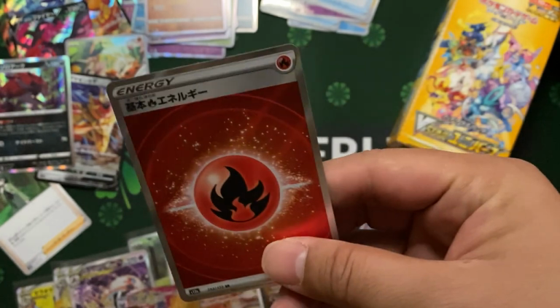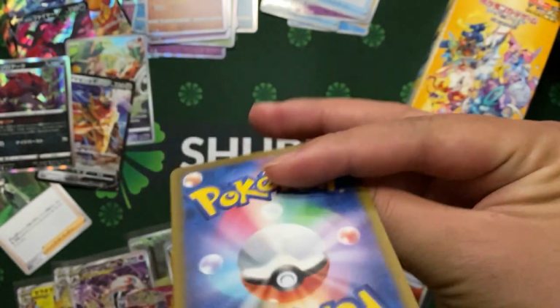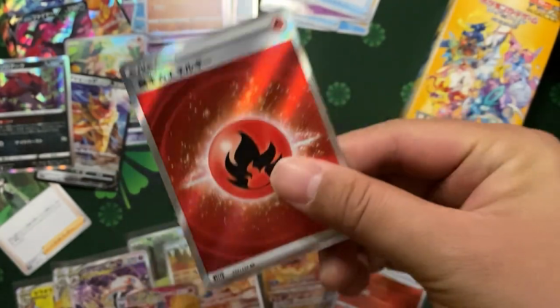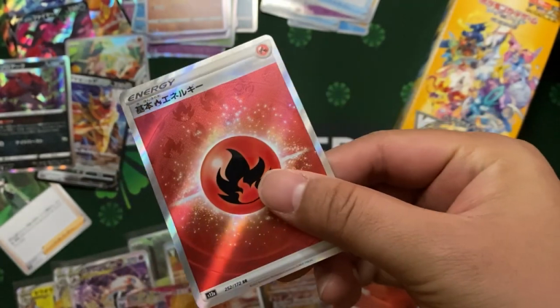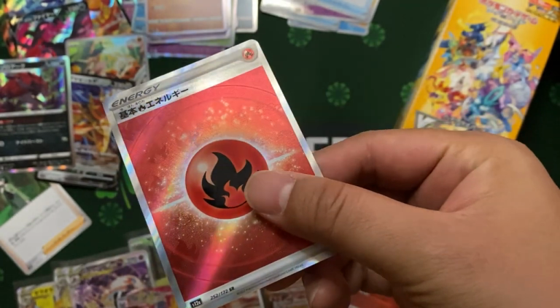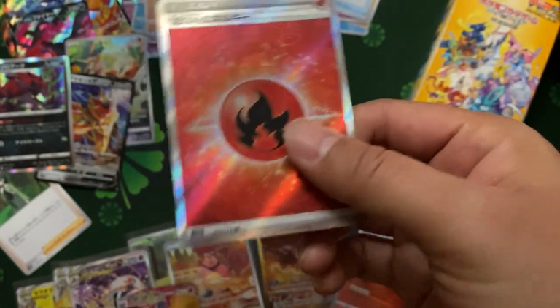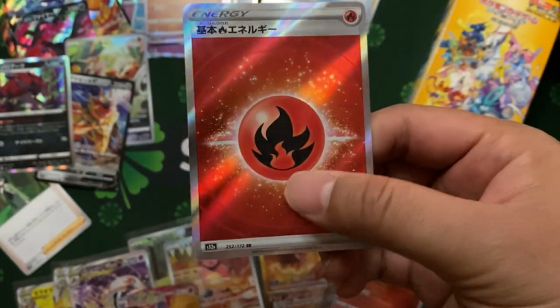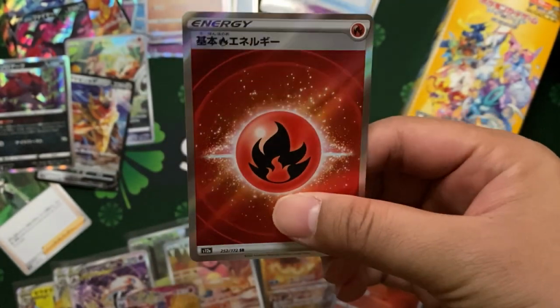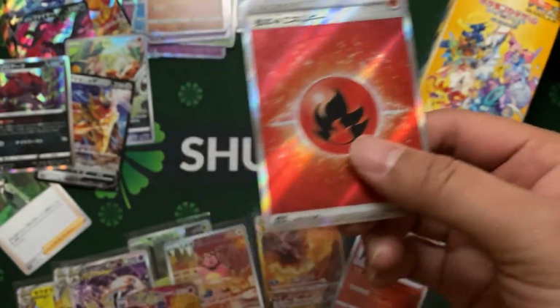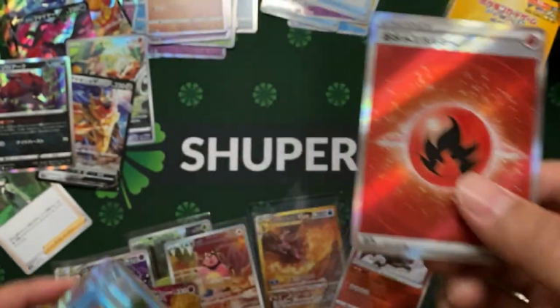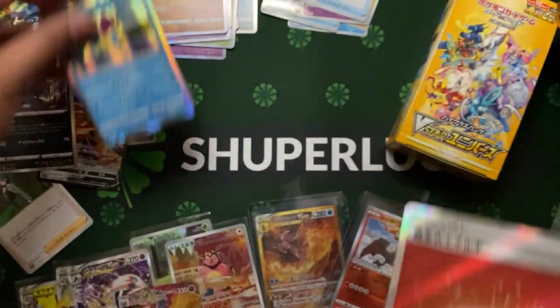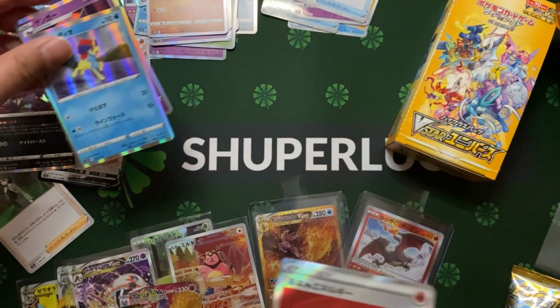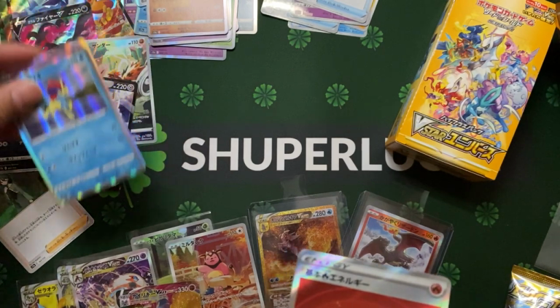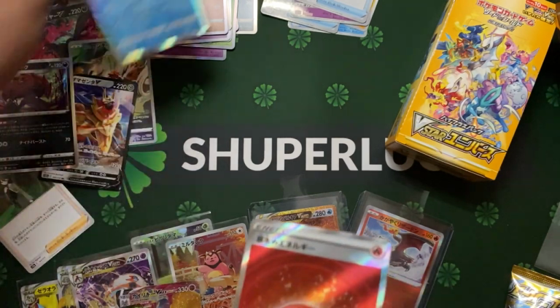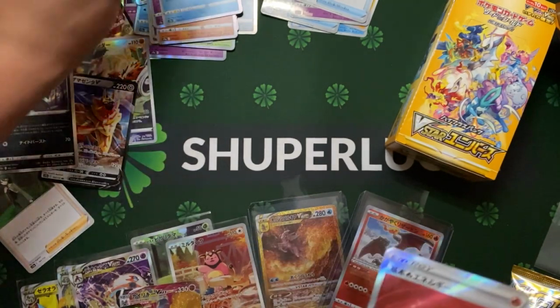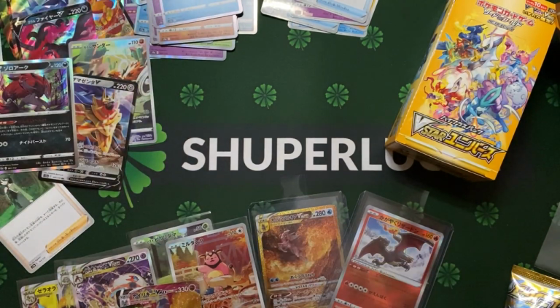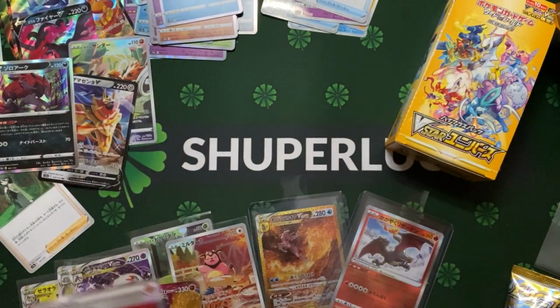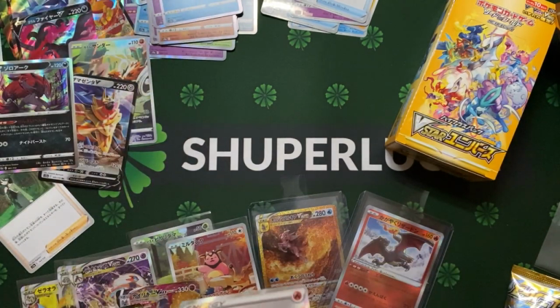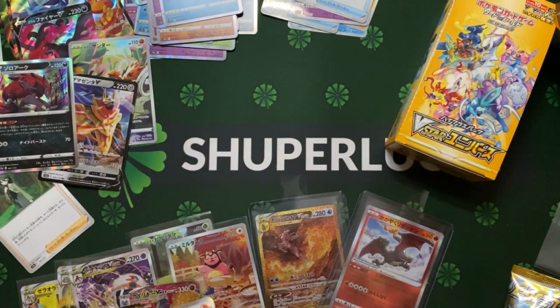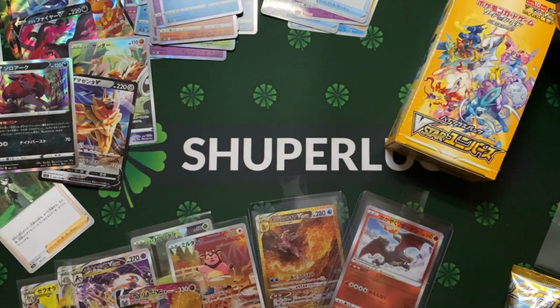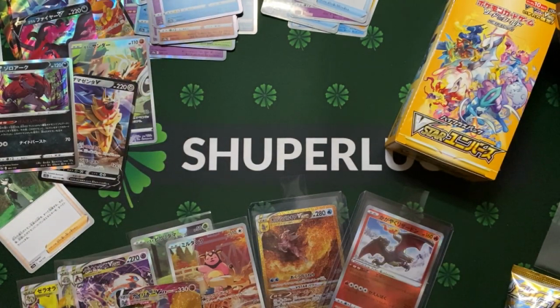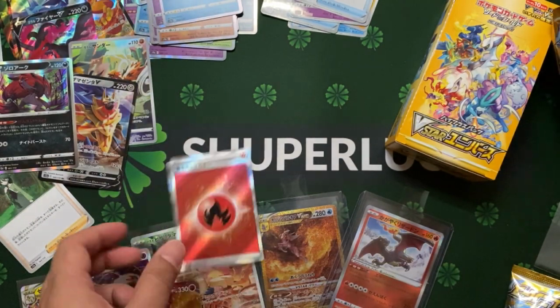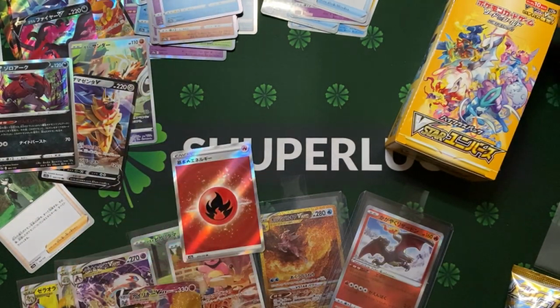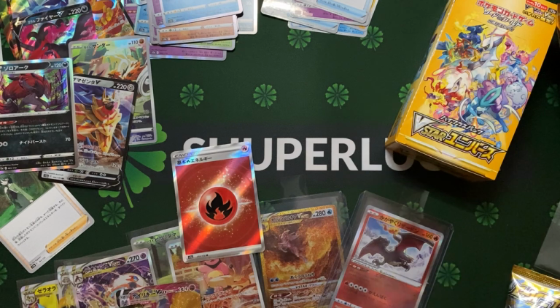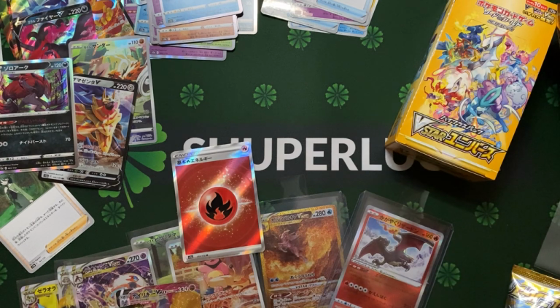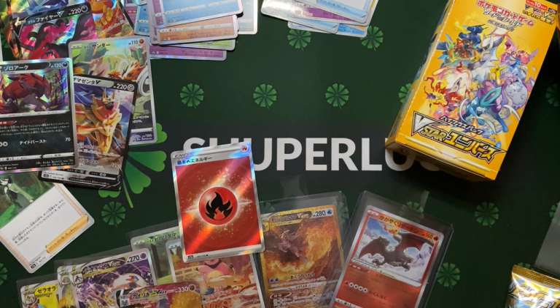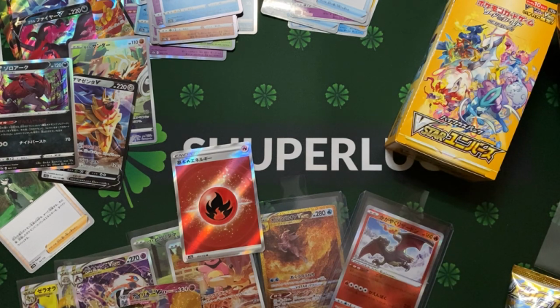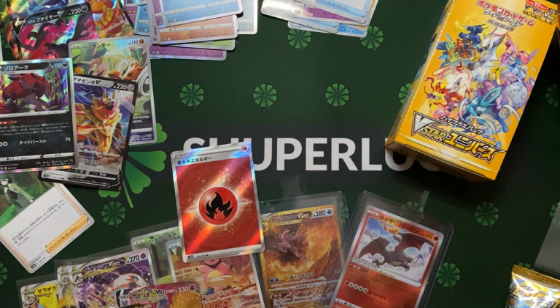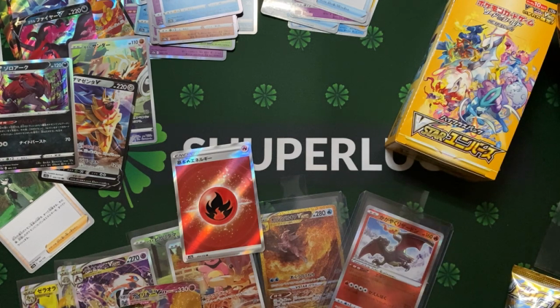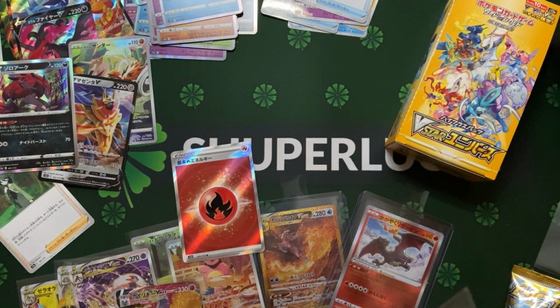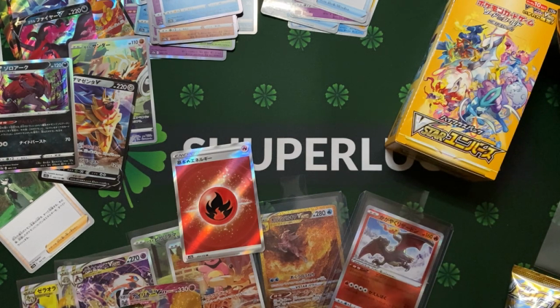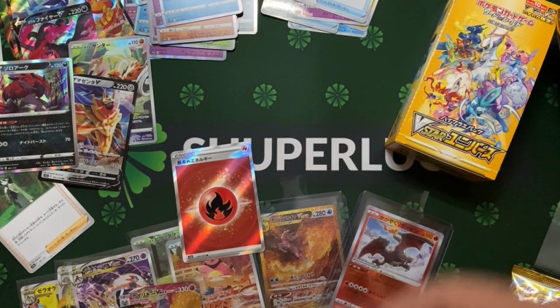Oh my goodness! This fire textured energy goes really well with the Charizard. Let me quickly sleeve up some of the key cards and we can do a quick recap for our booster box.